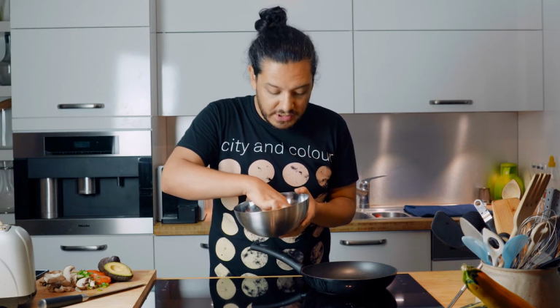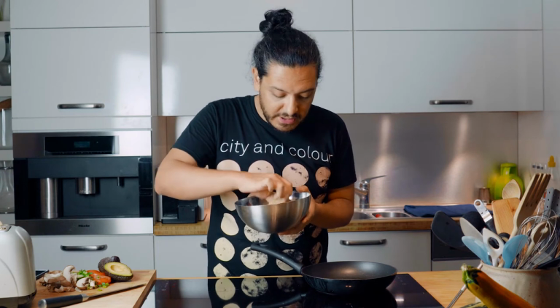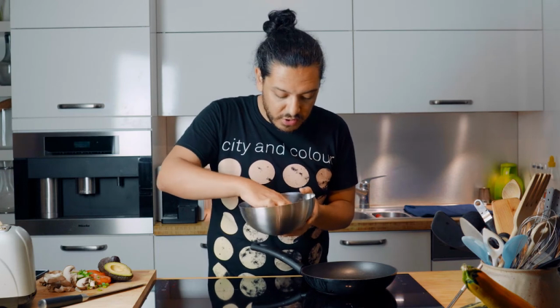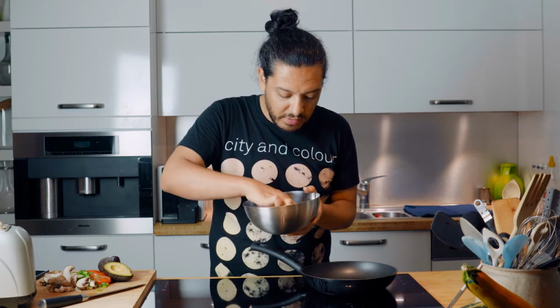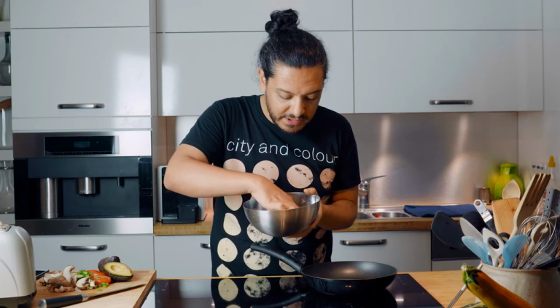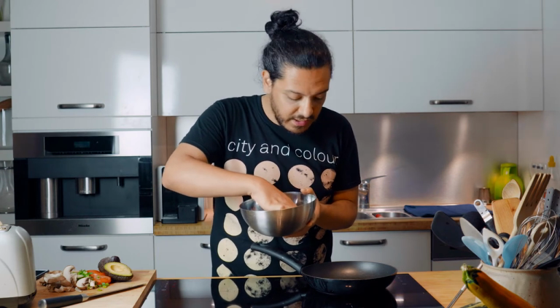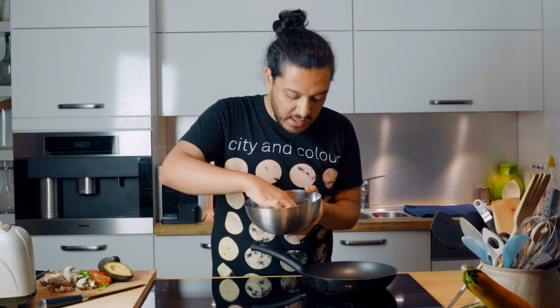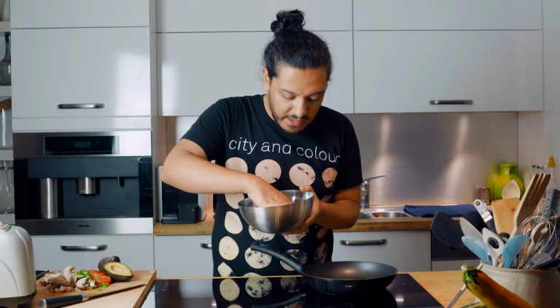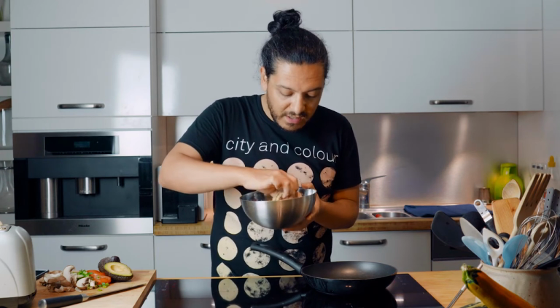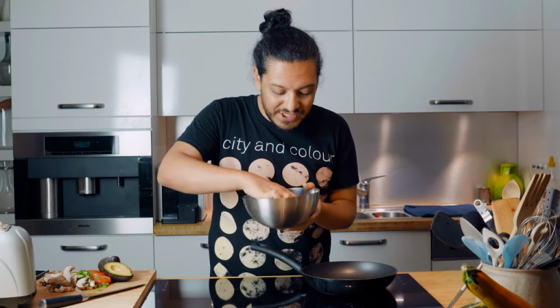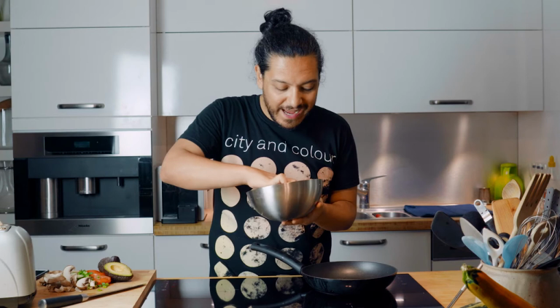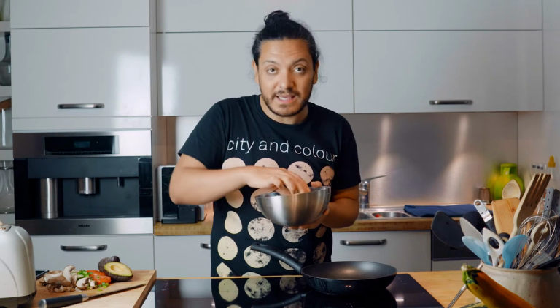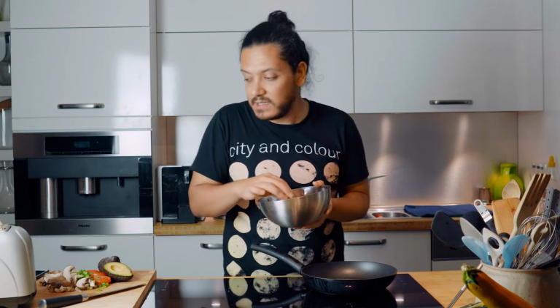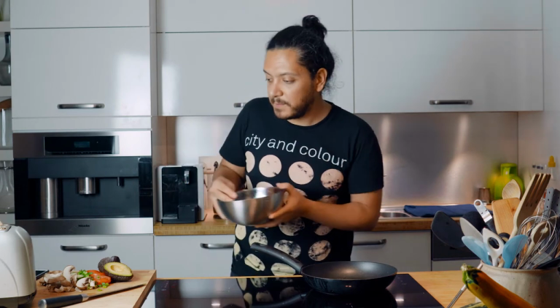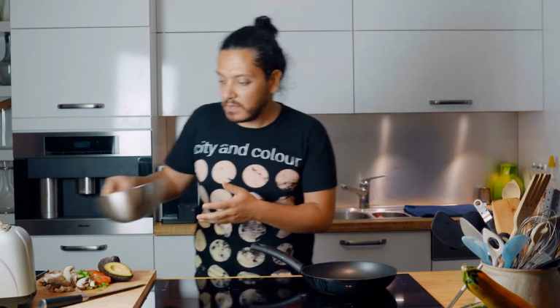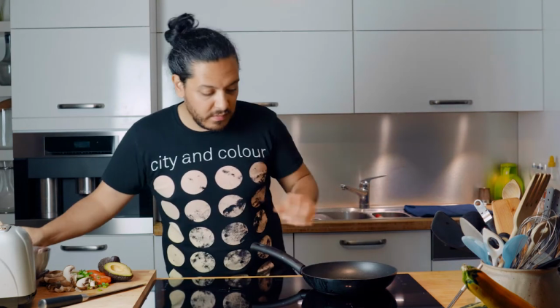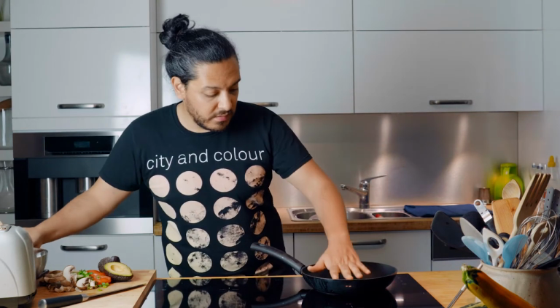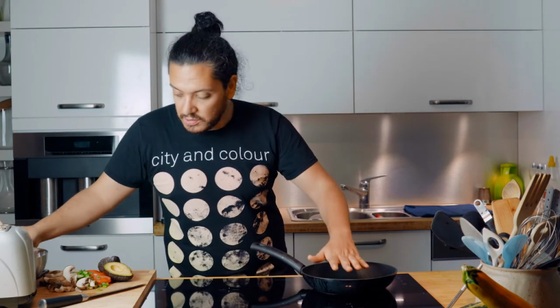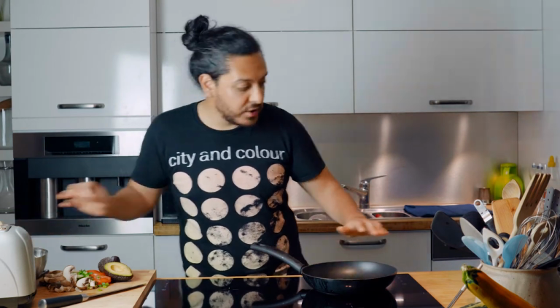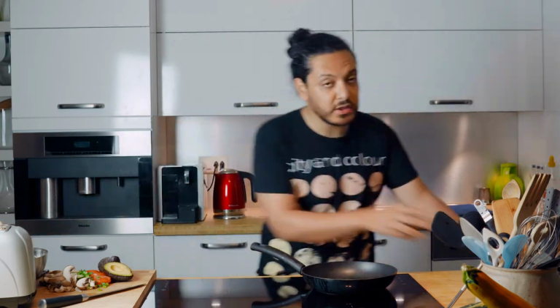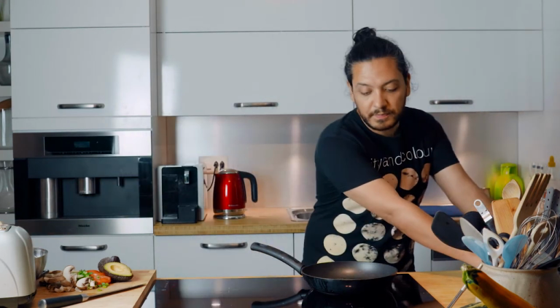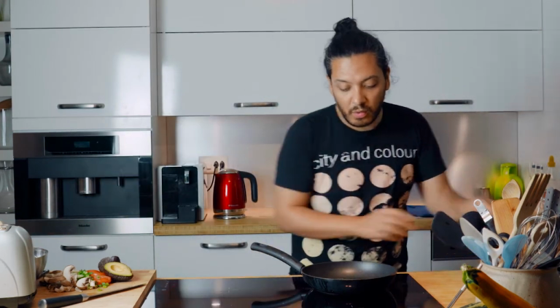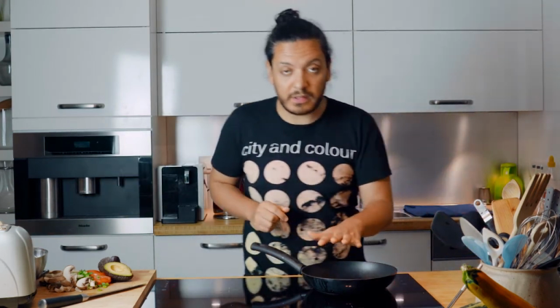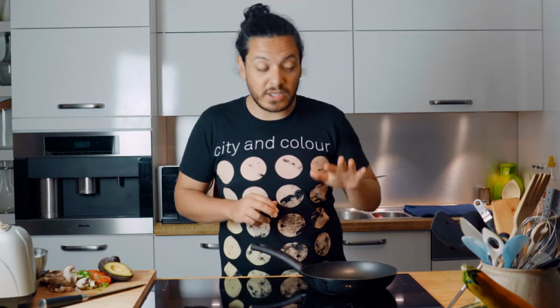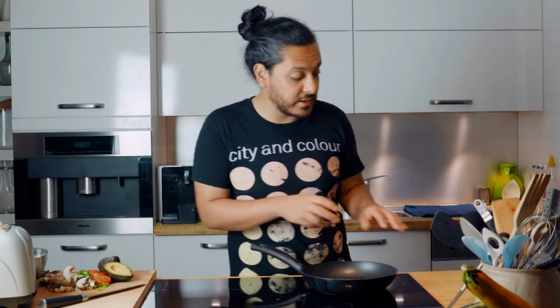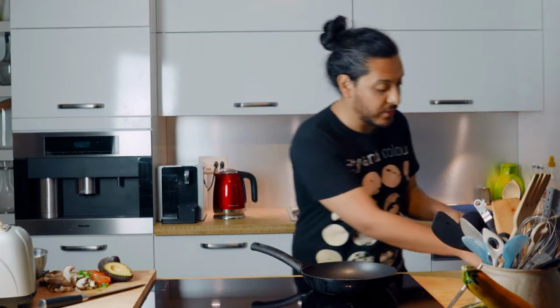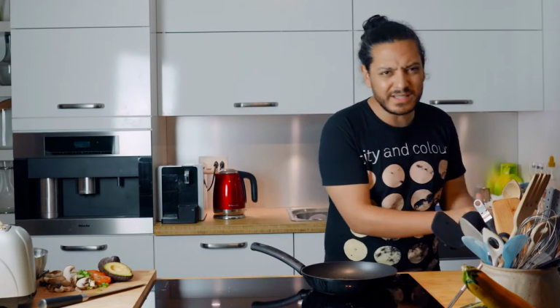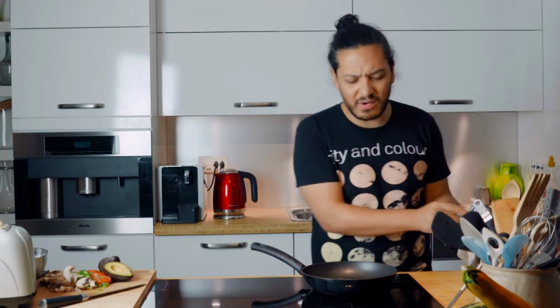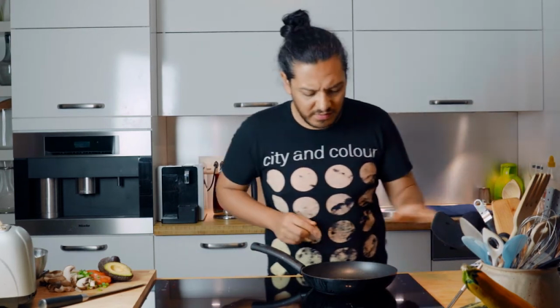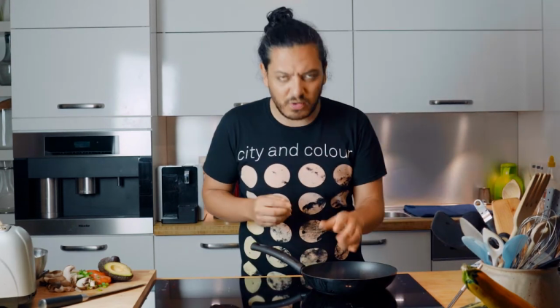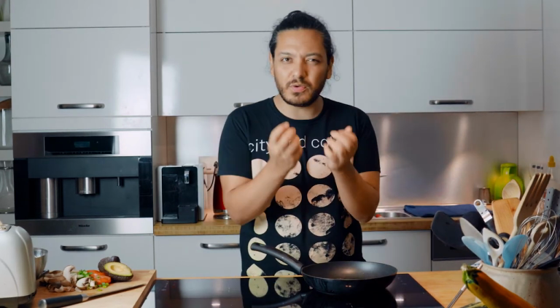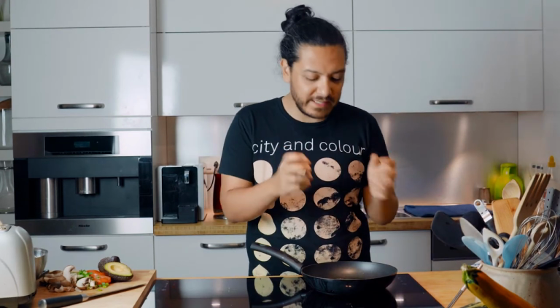I'd say between two and three minutes each side at medium-high heat. Just make sure your oil is hot, otherwise it's not going to create that sear that we're looking for.